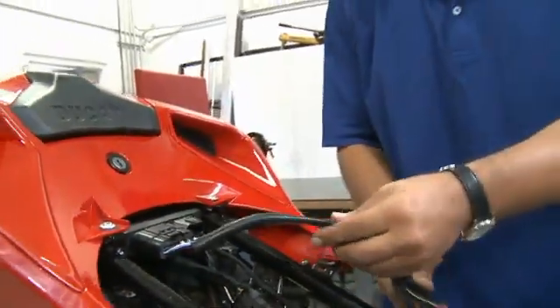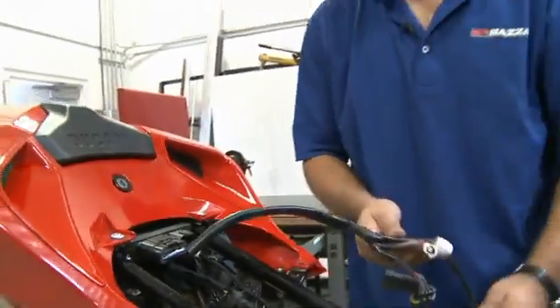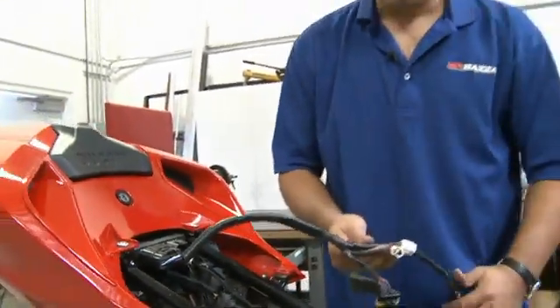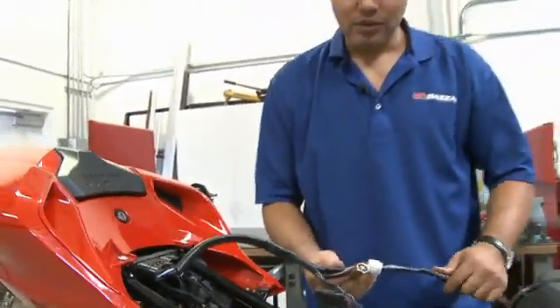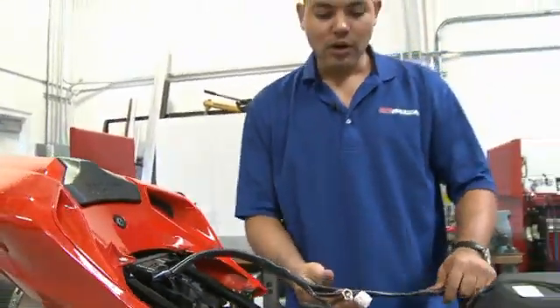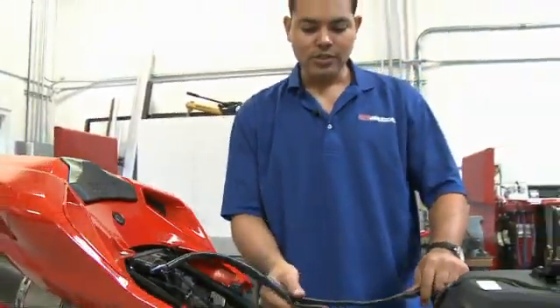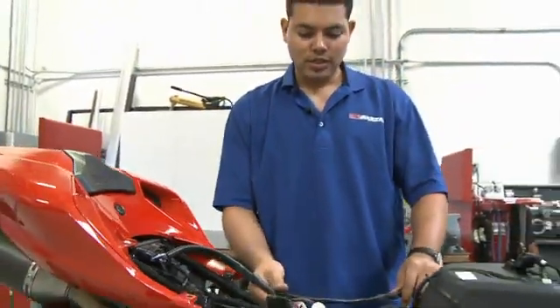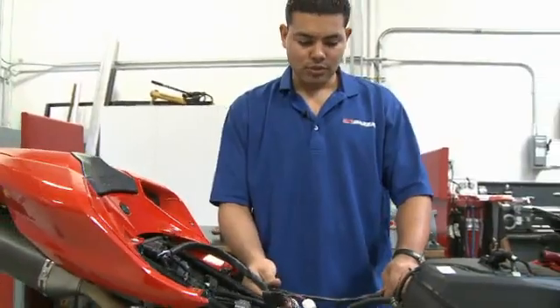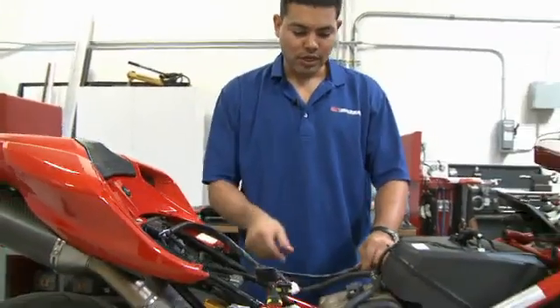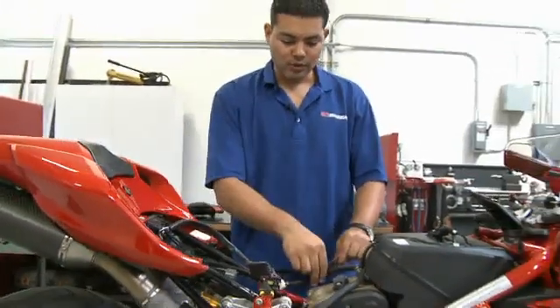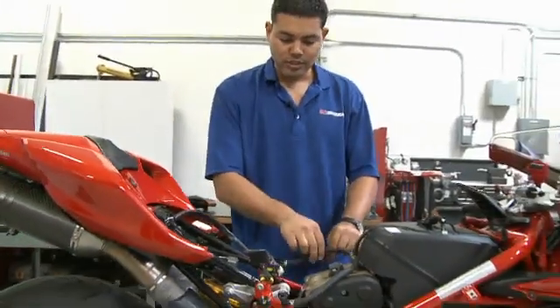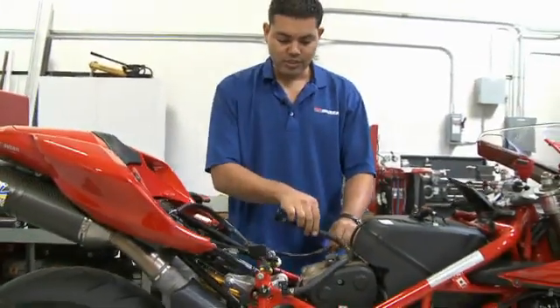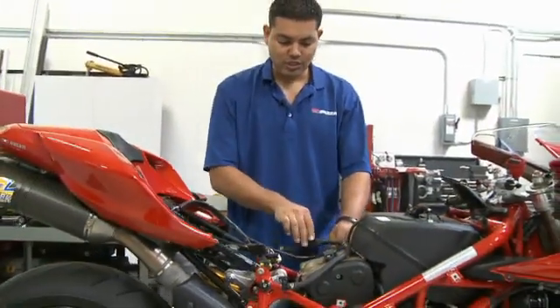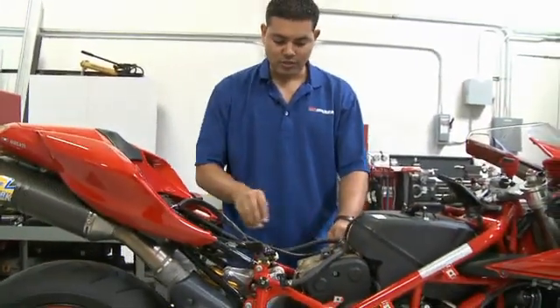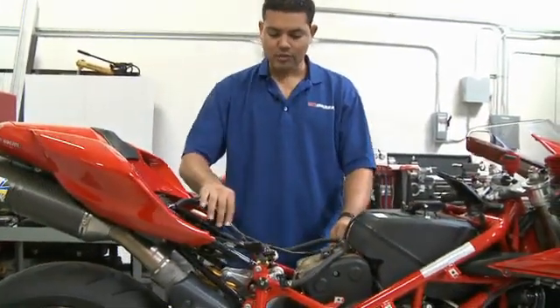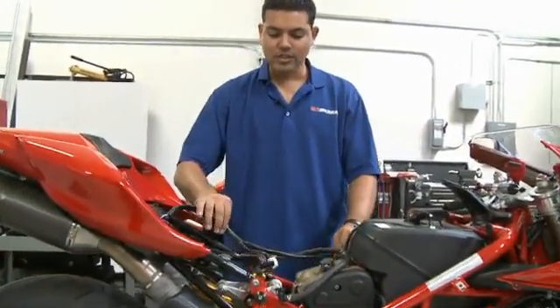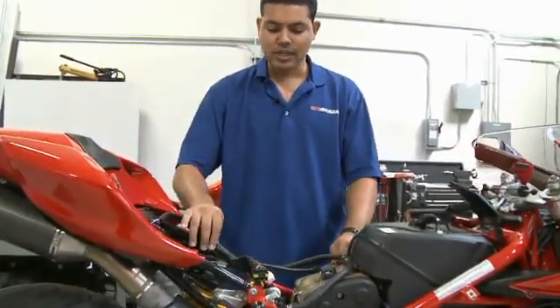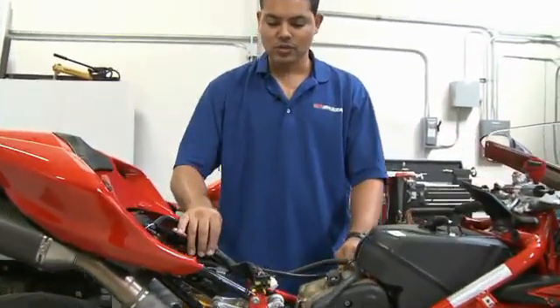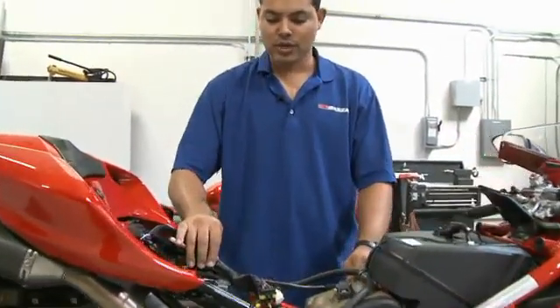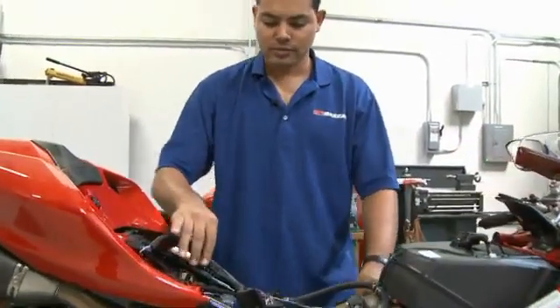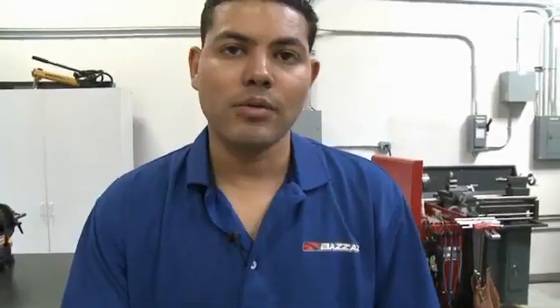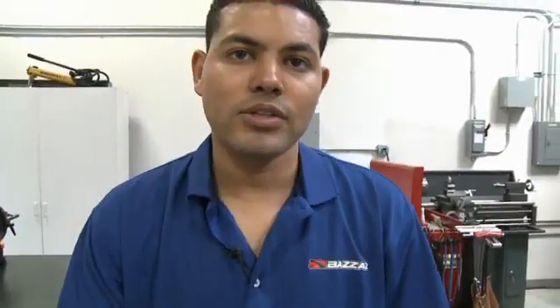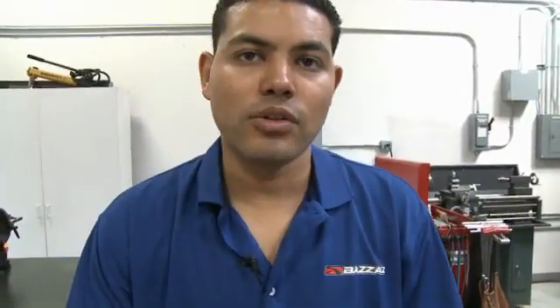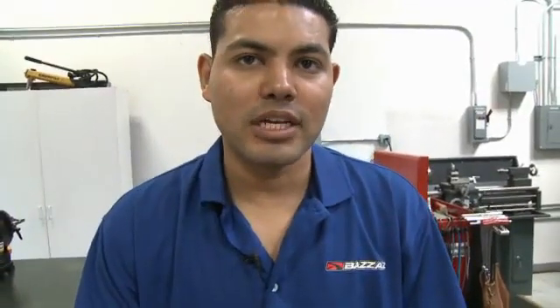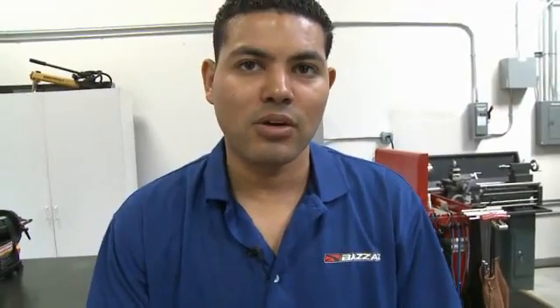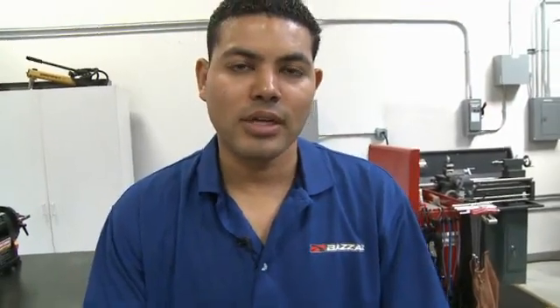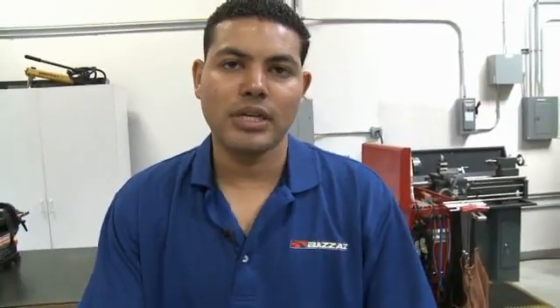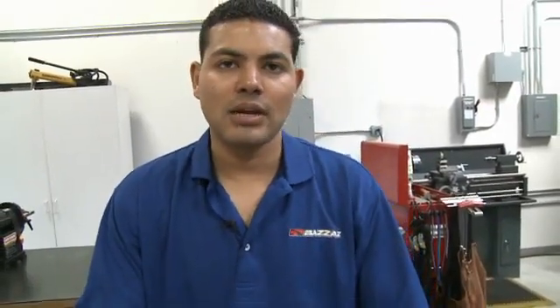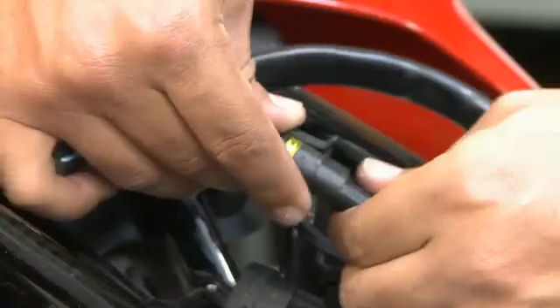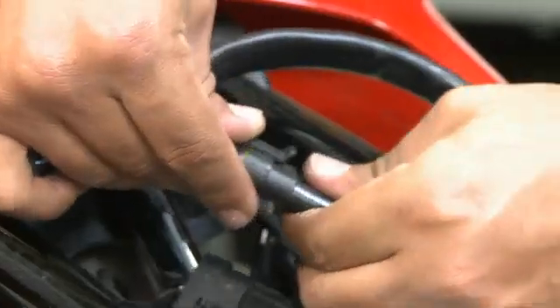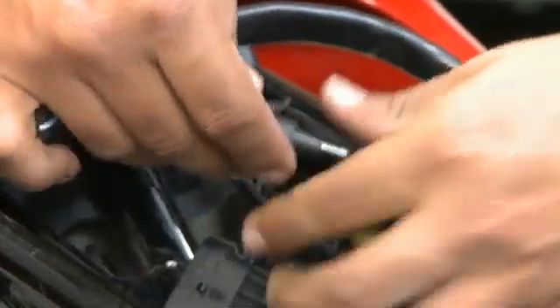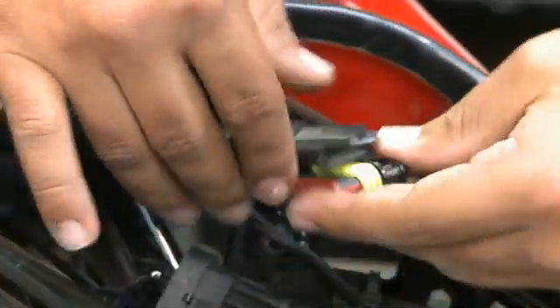We're going to begin to route the harness to the rest of the sensors and injectors that we need to connect to on the bike. Now we're going to install the Bizzazz power connectors in line with the bike's tail light connector.